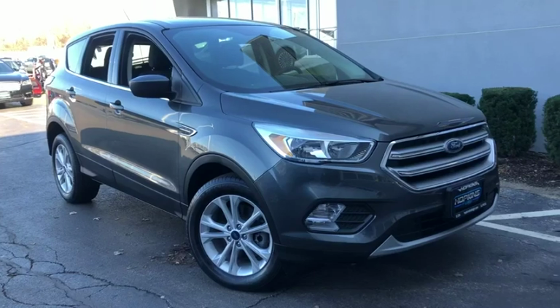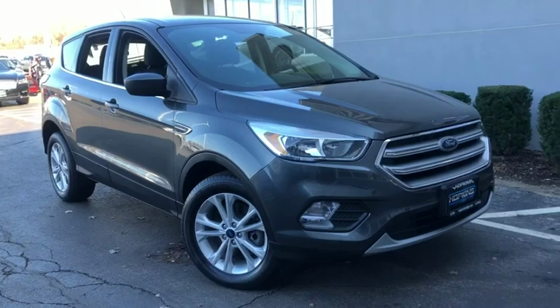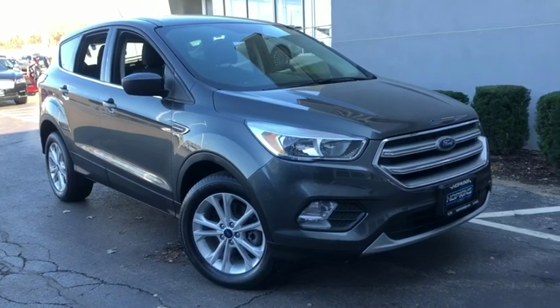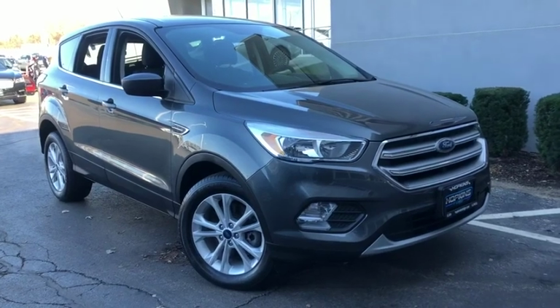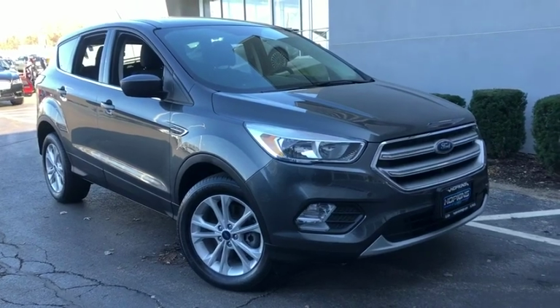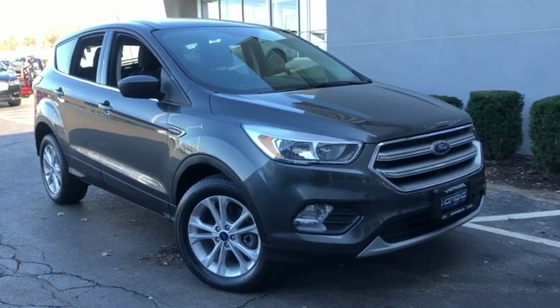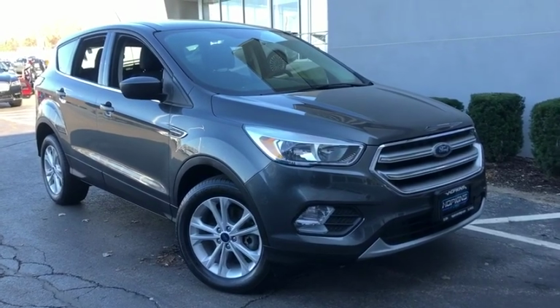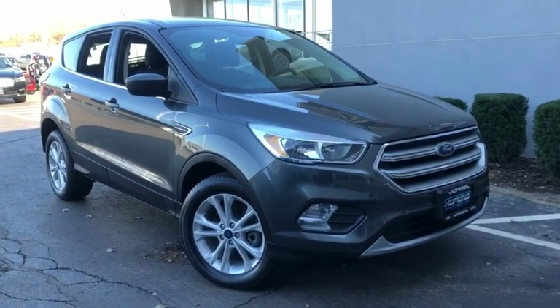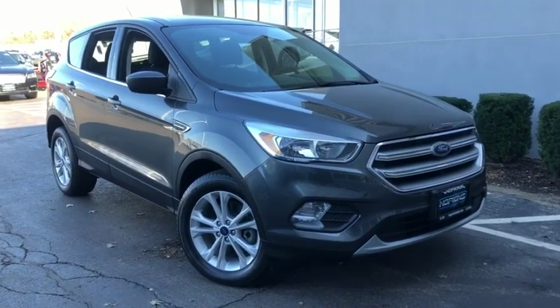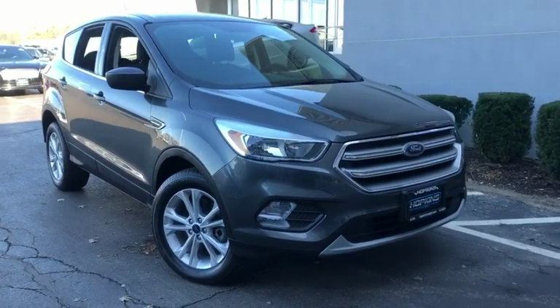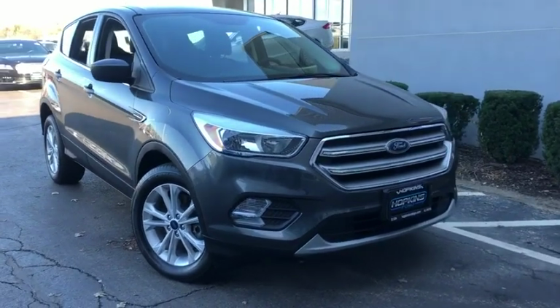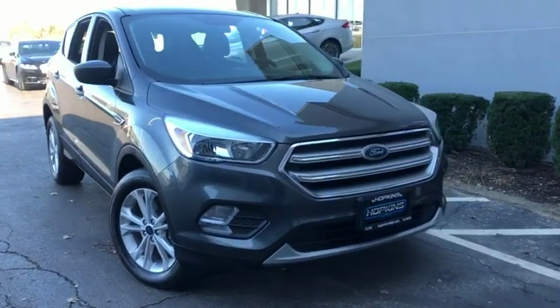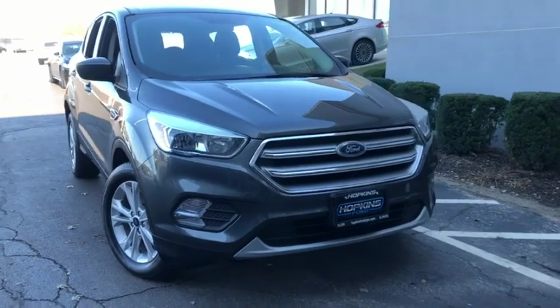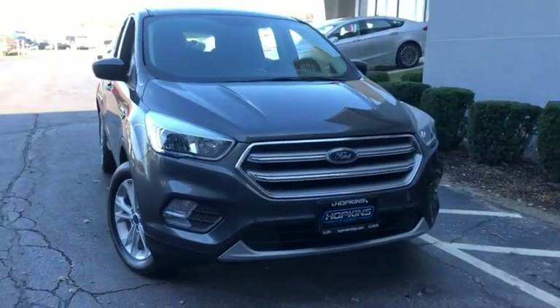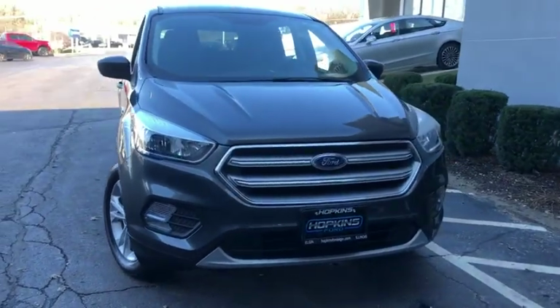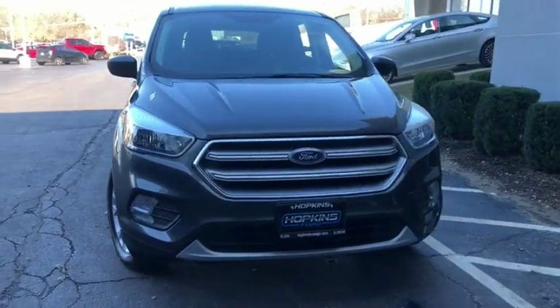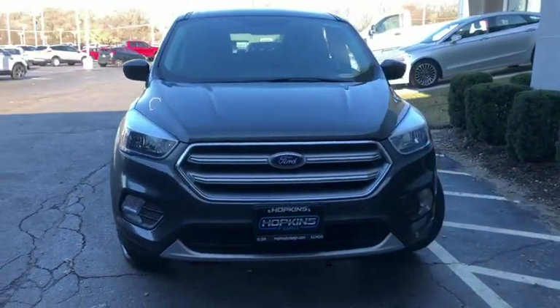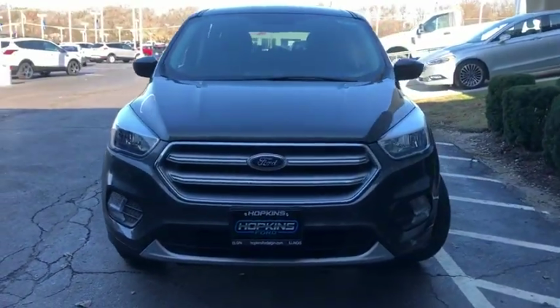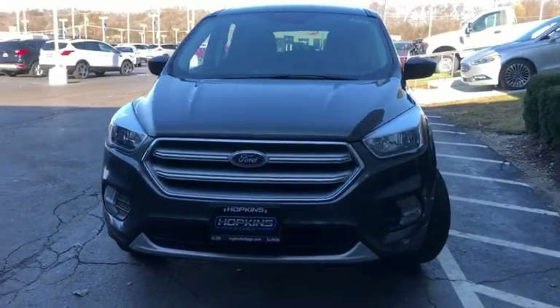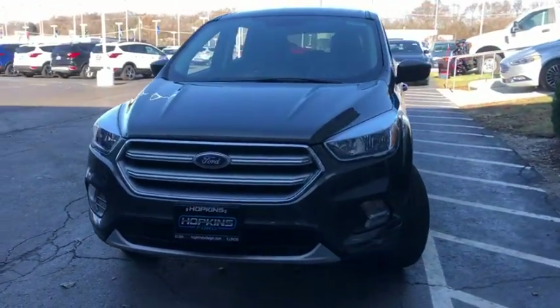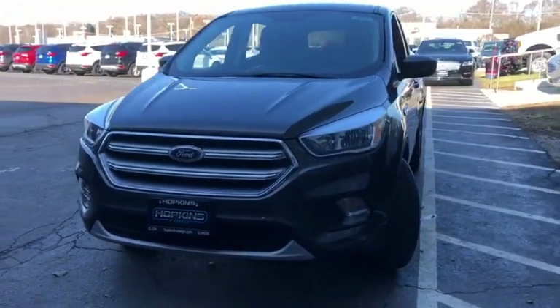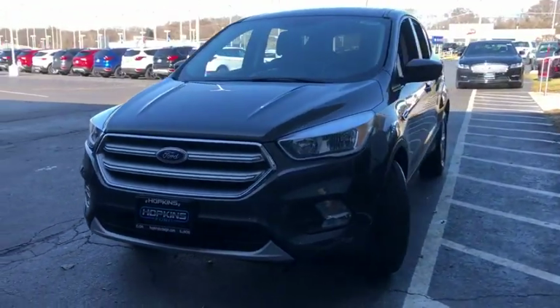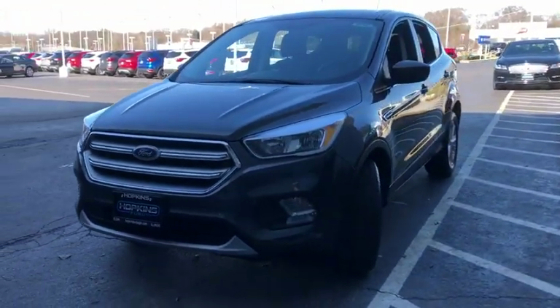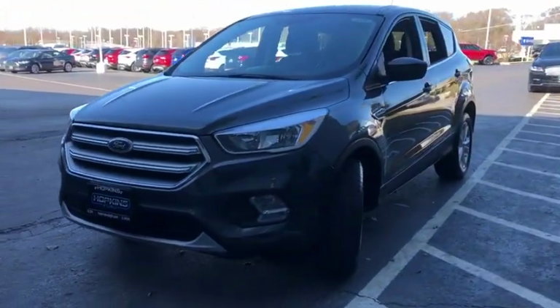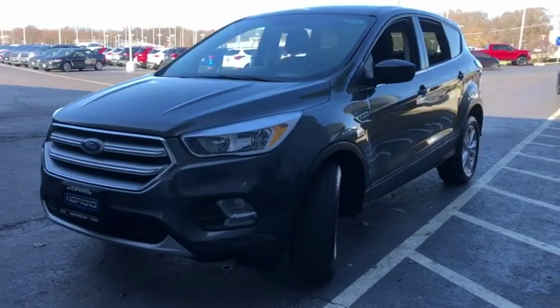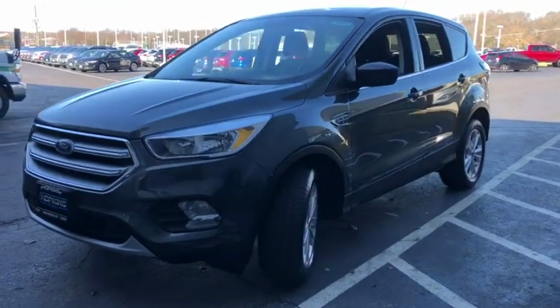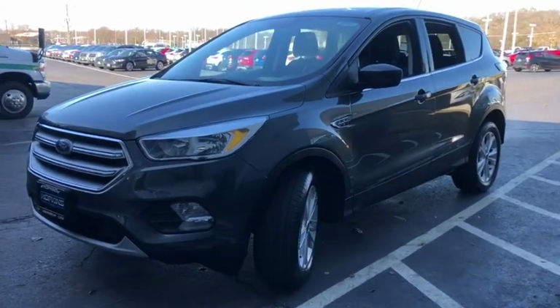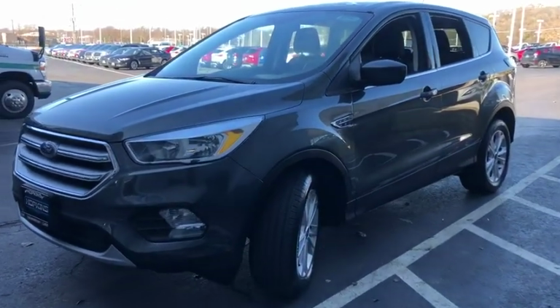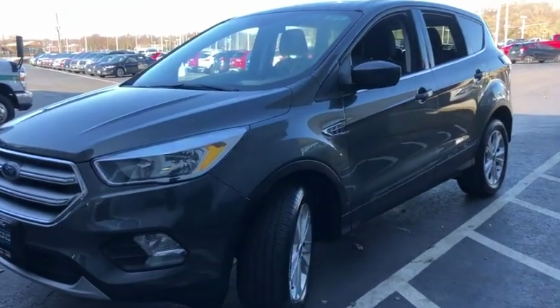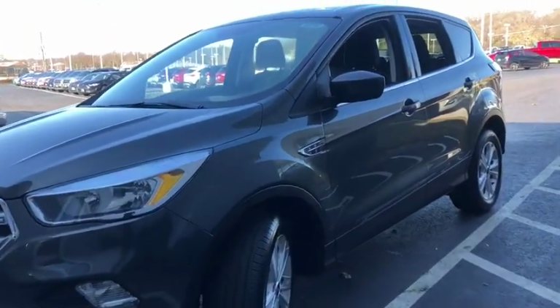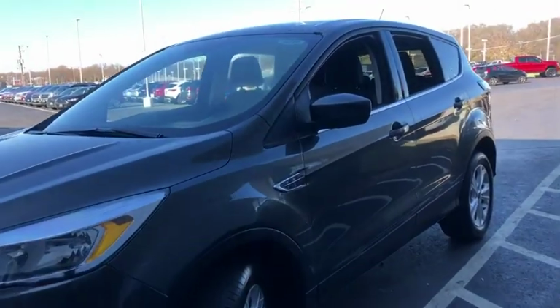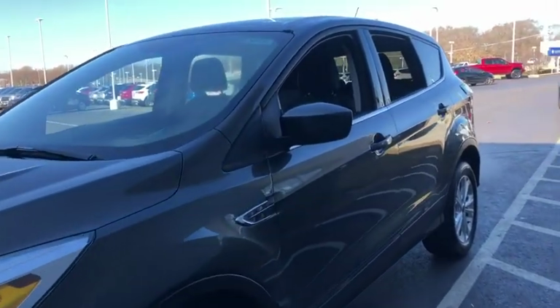We are pleased to show you the 2017 Ford Escape. Gas engines flex, tow, sip and go with Ford Escape. This vehicle has less than 35,000 miles. Here are some of this vehicle's great options.